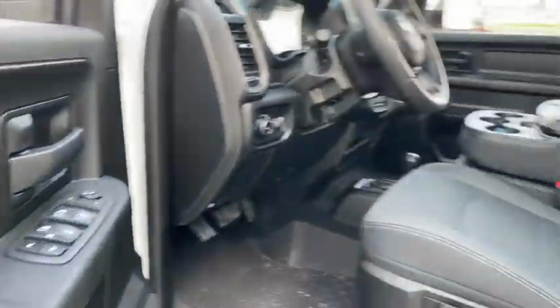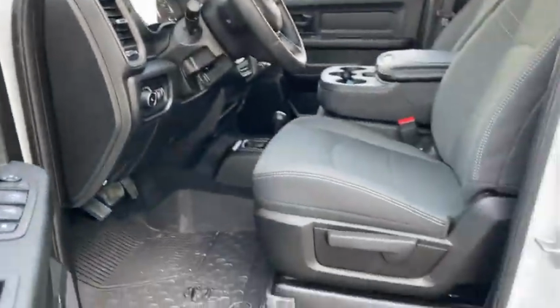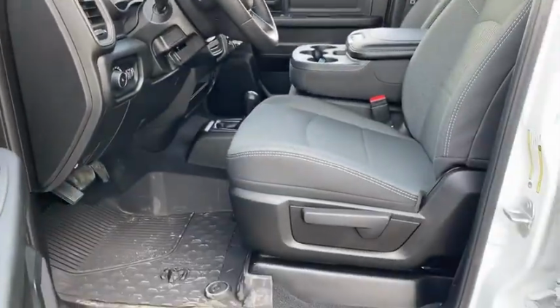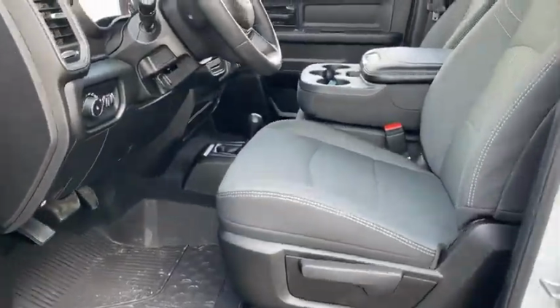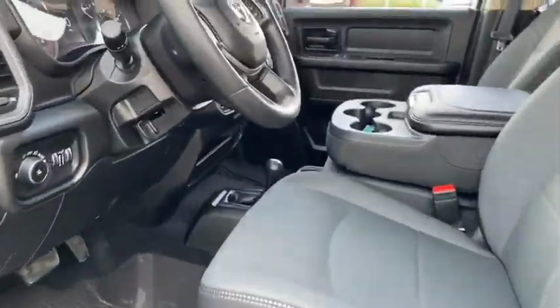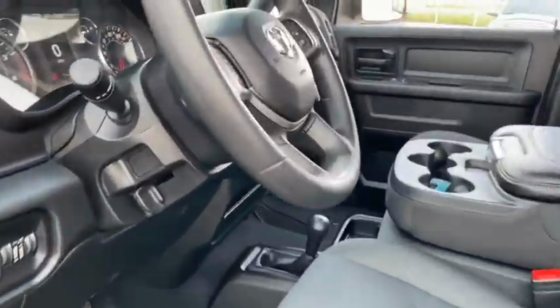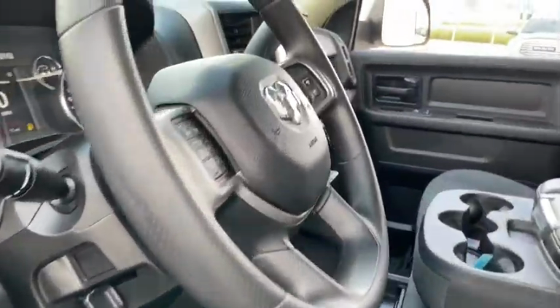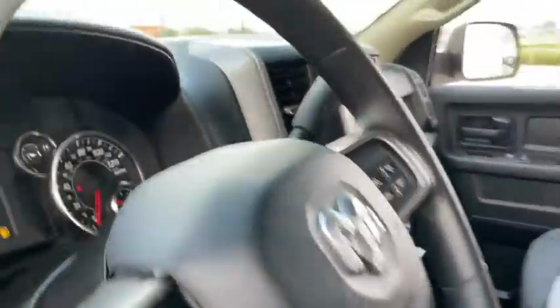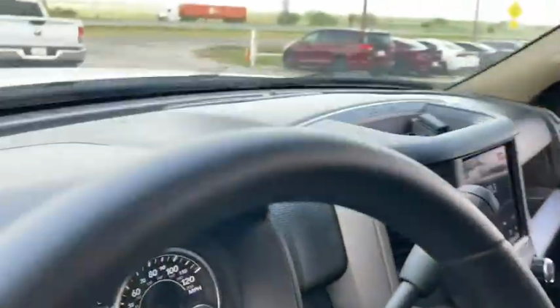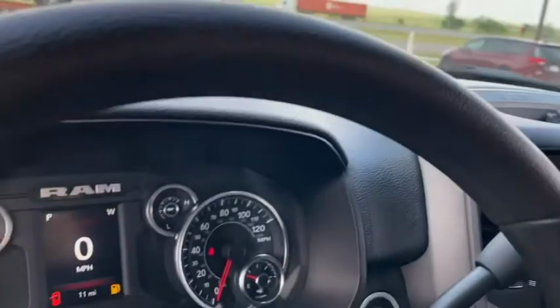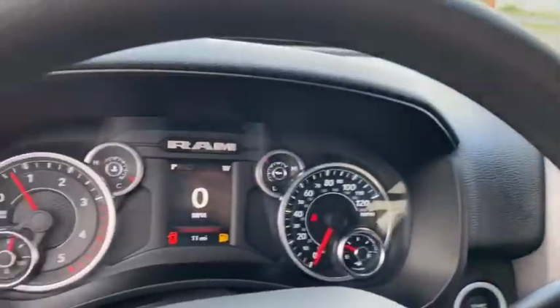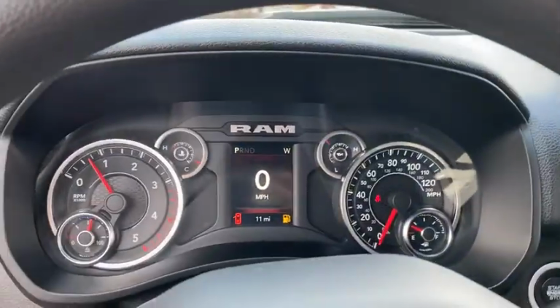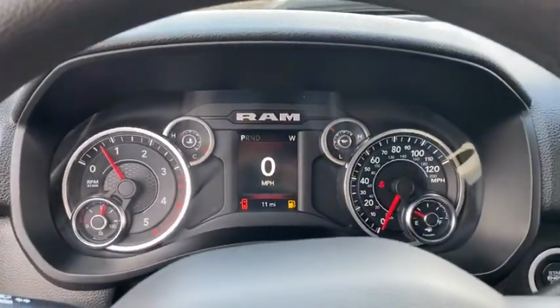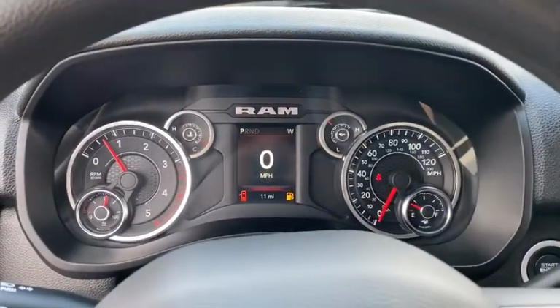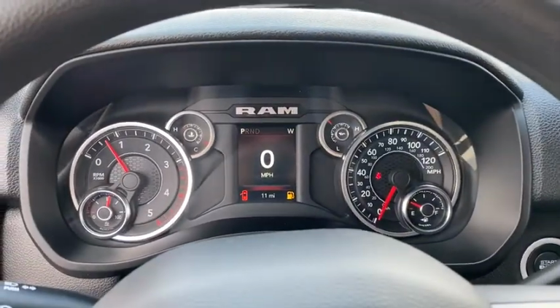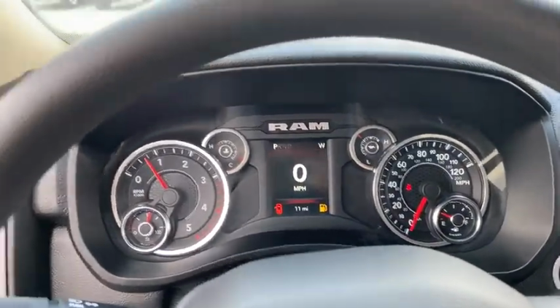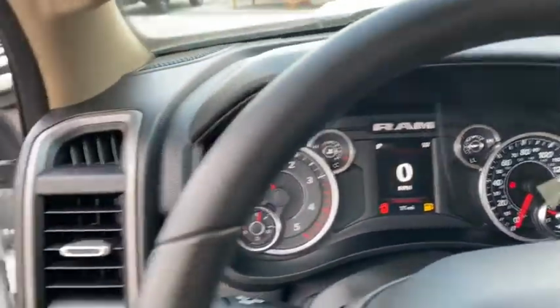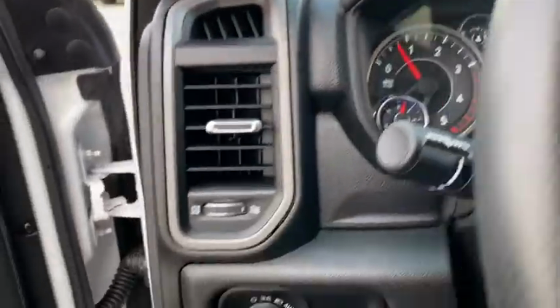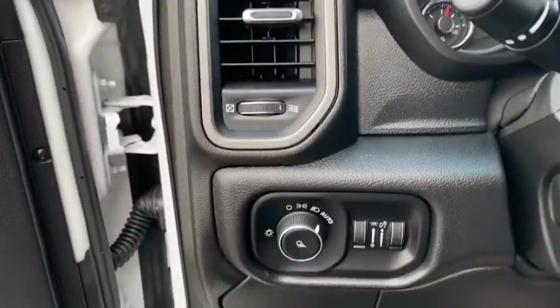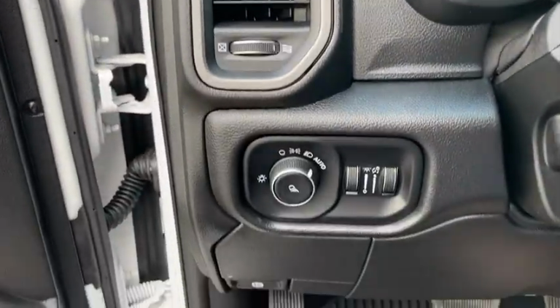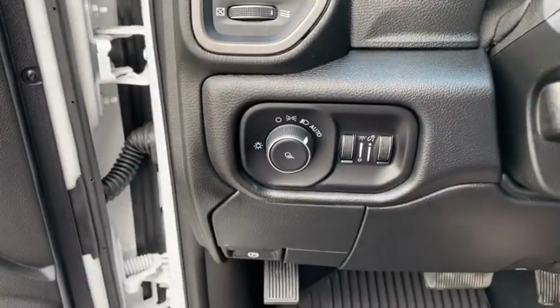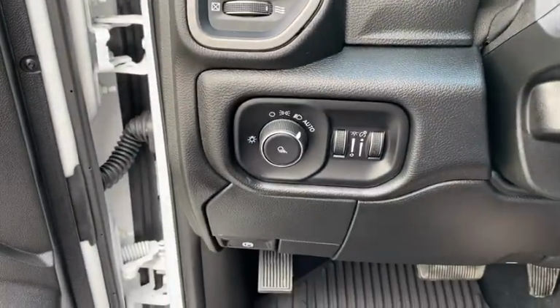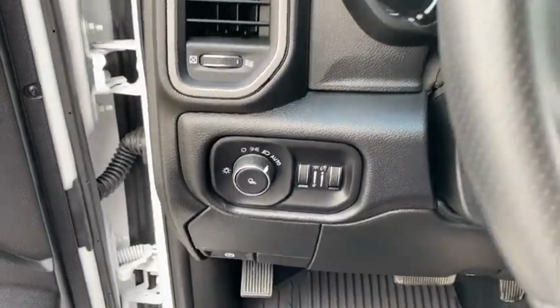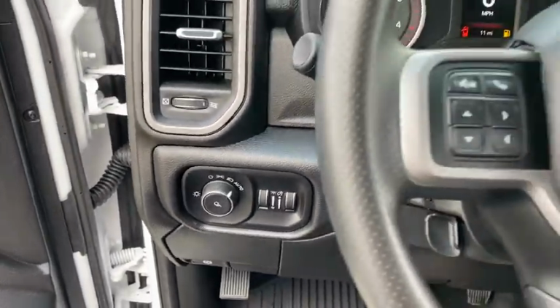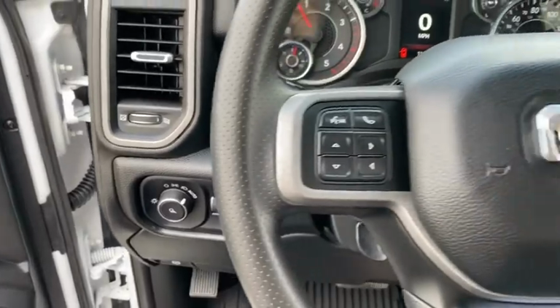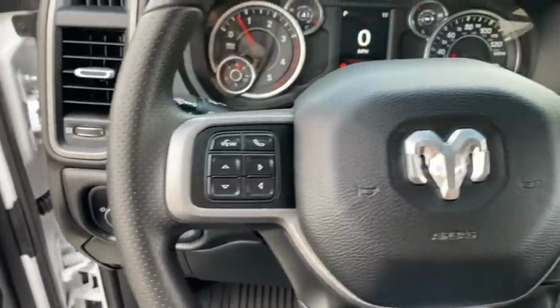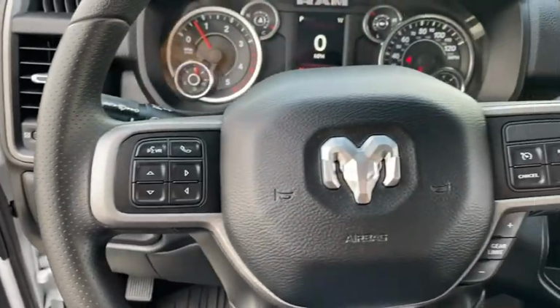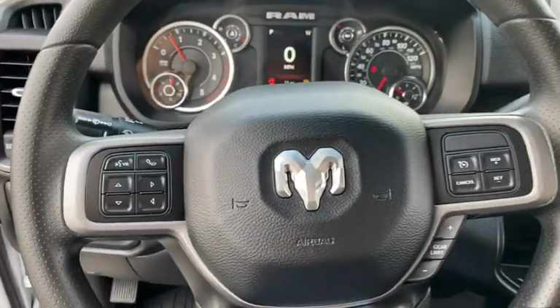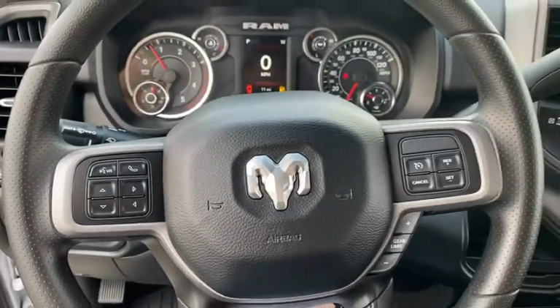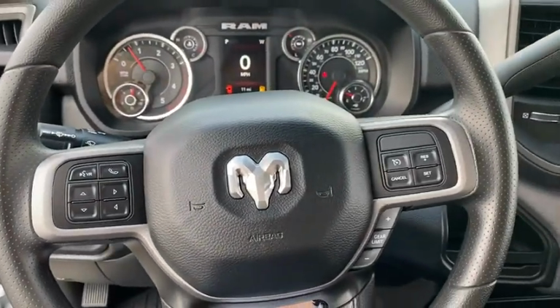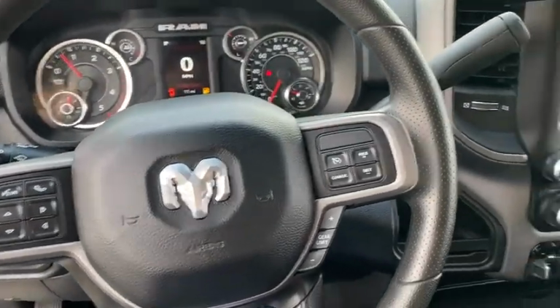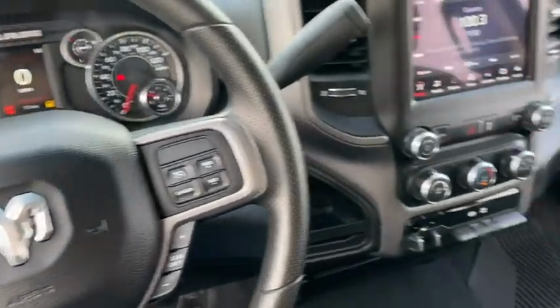Traction control, dual airbags, power steering, four-wheel disc brakes, center armrest, electronic stability control, power windows, compass, rear window defroster, tachometer.